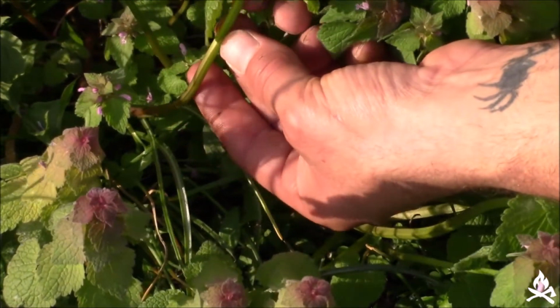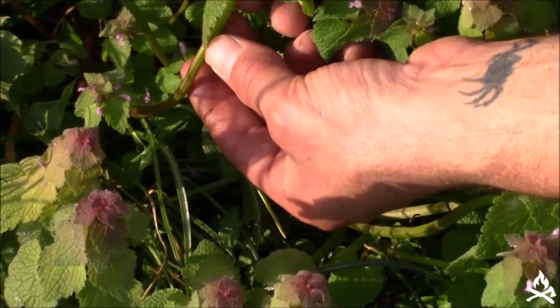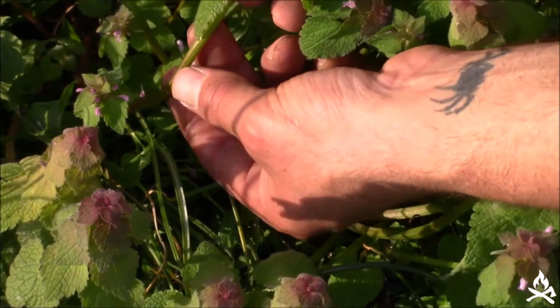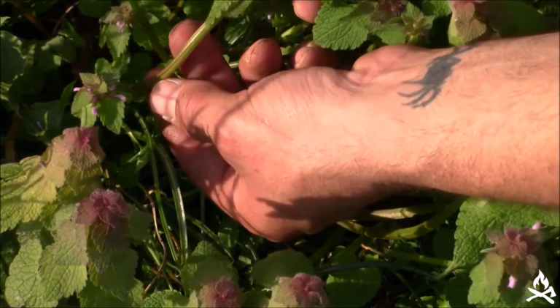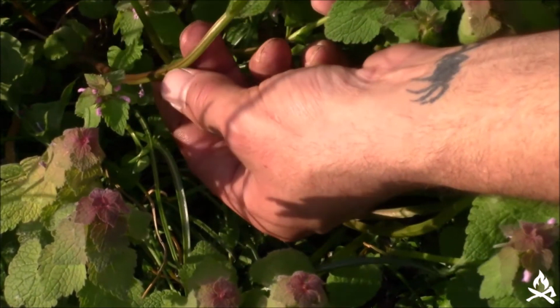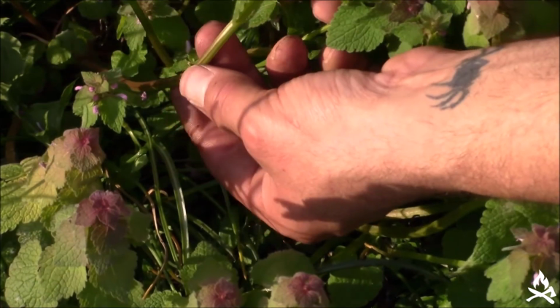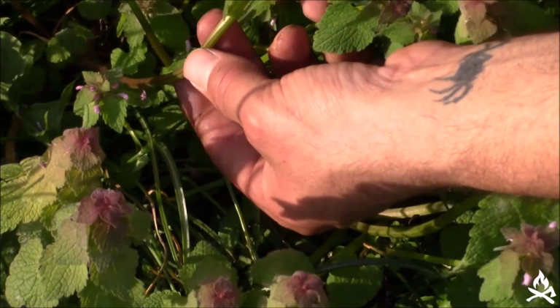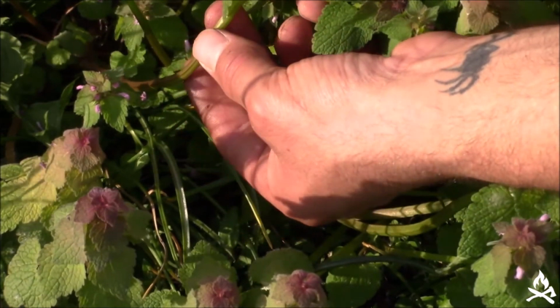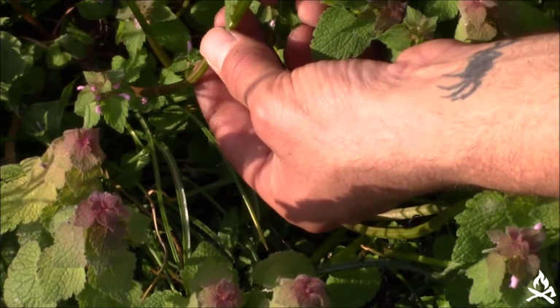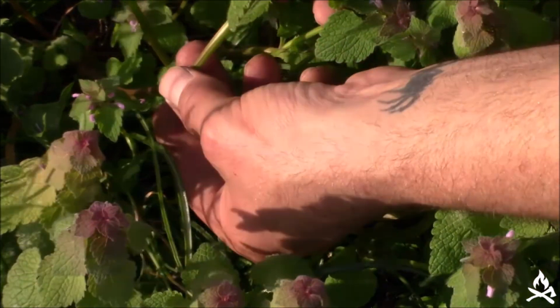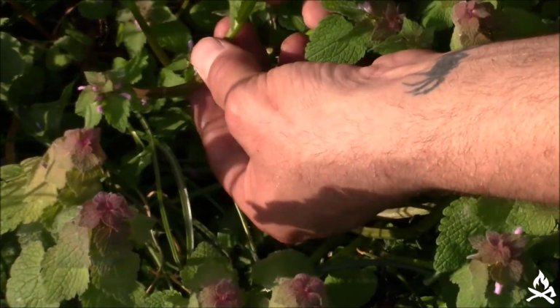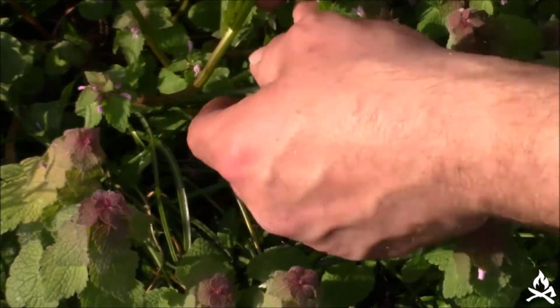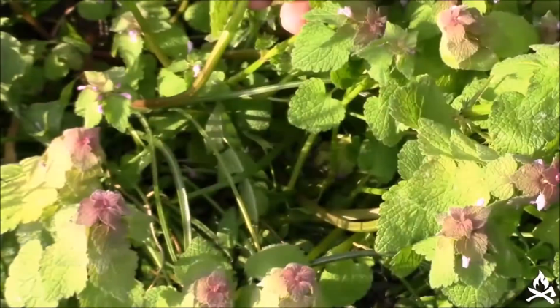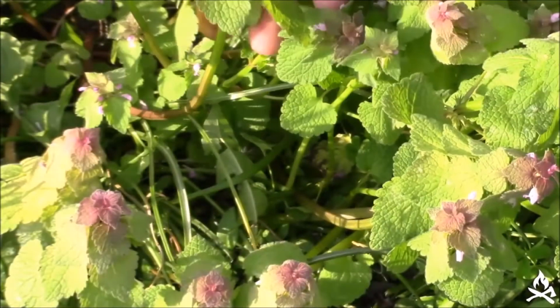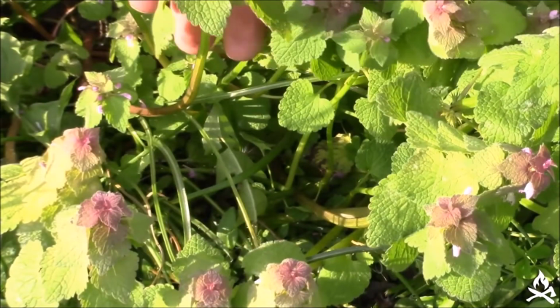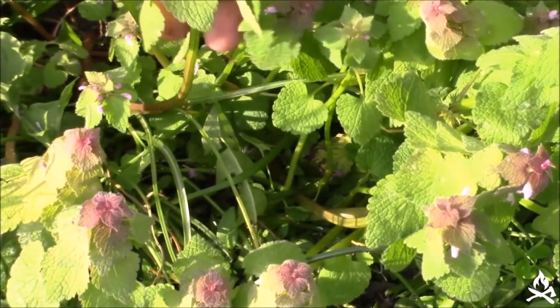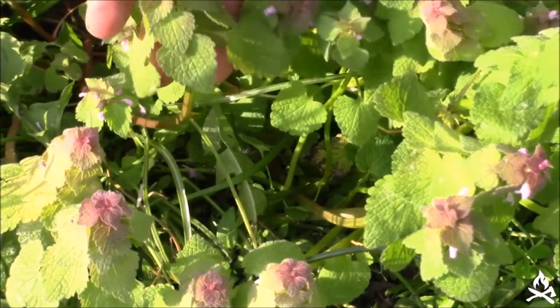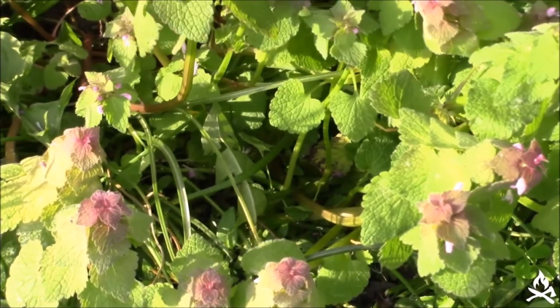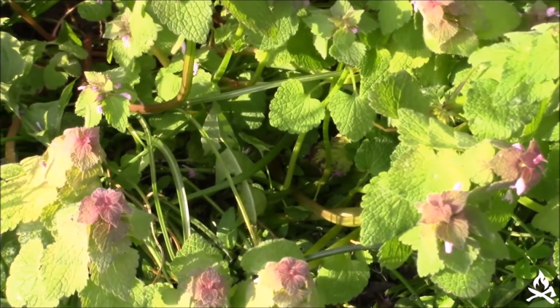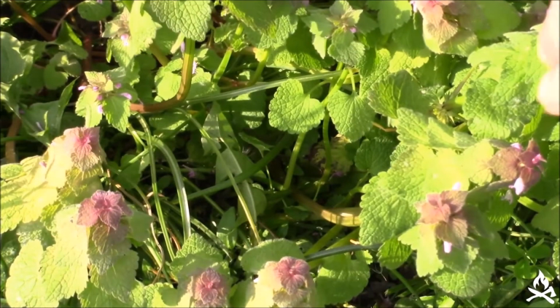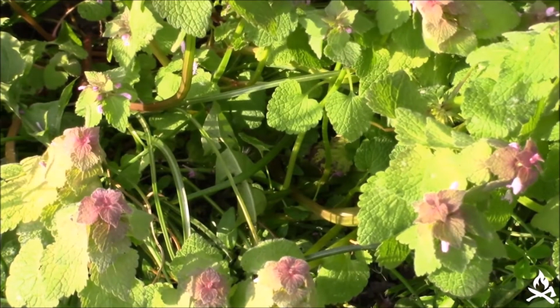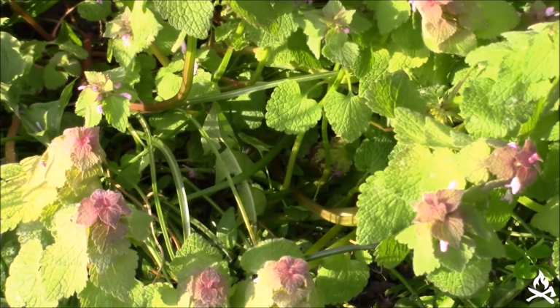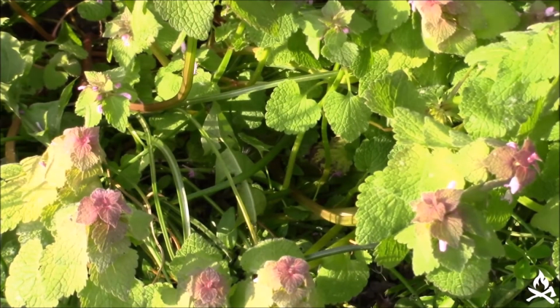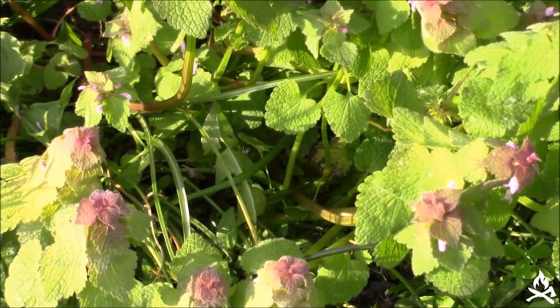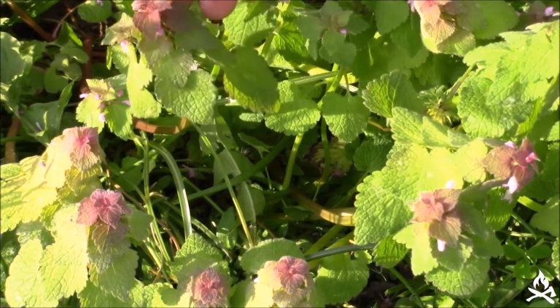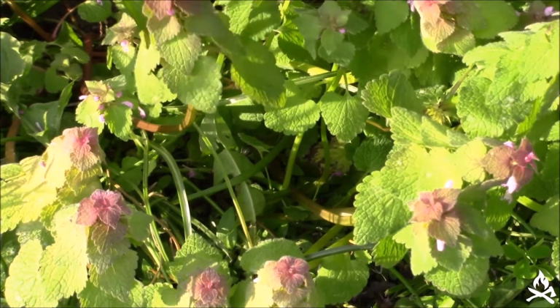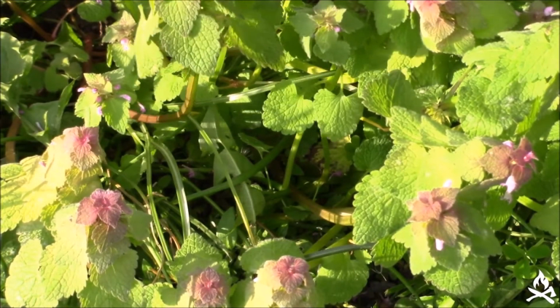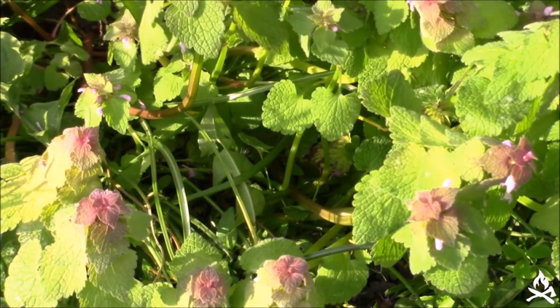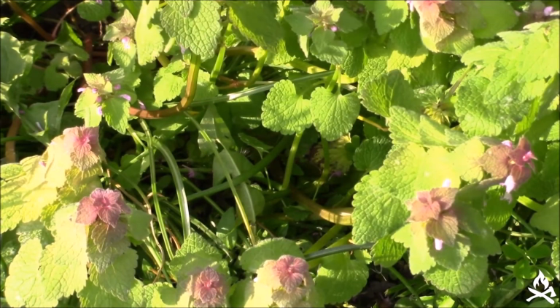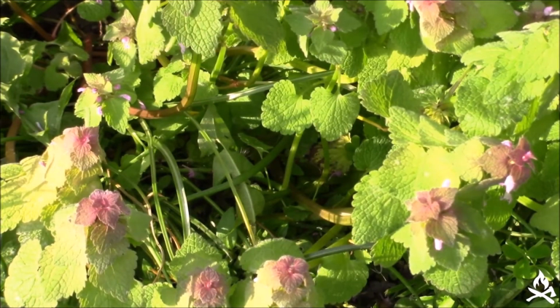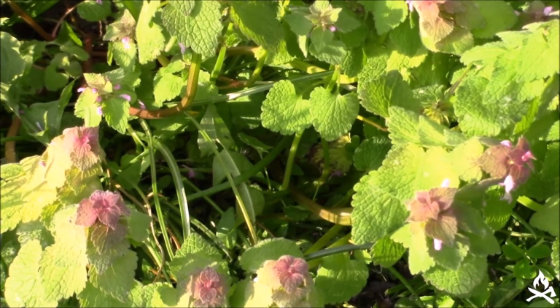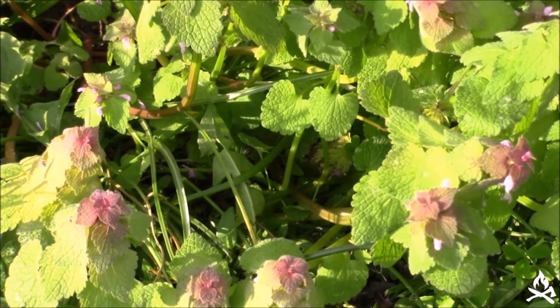It has these really fine hairs, a lot like stinging nettle and woods nettle and things like that, but the hairs are actually dead. They do not cause a reaction, so they won't sting you. That's why they call it dead nettle.